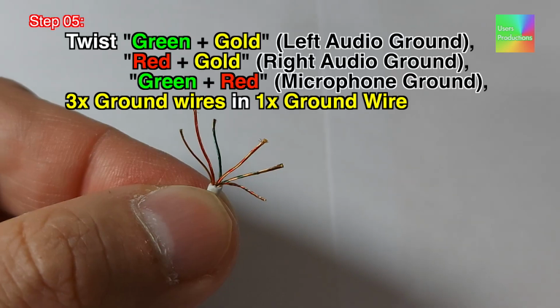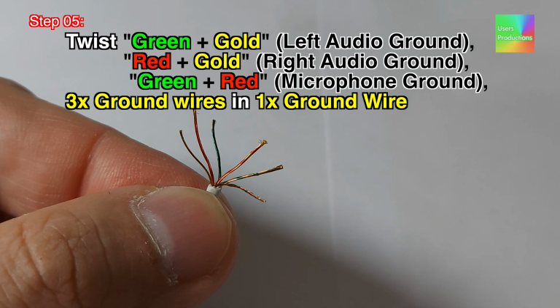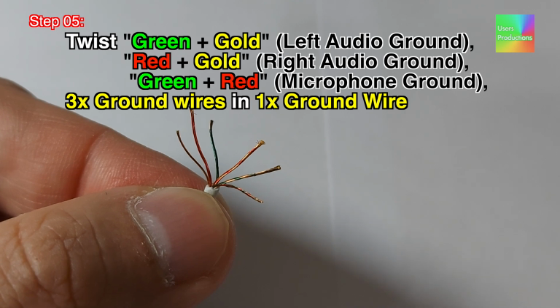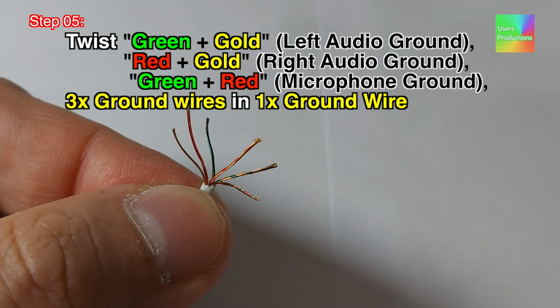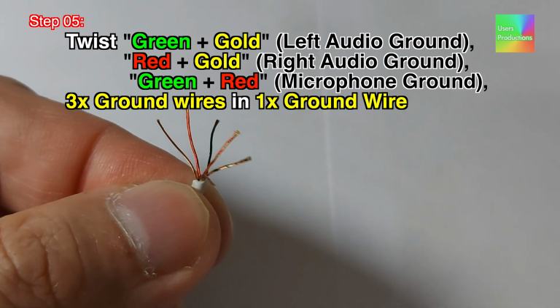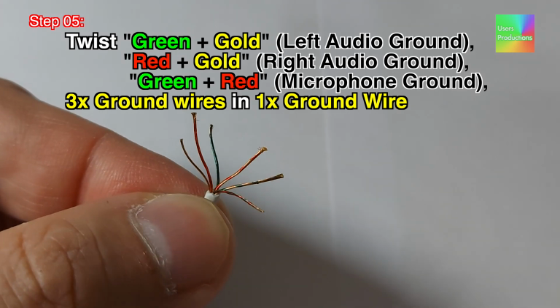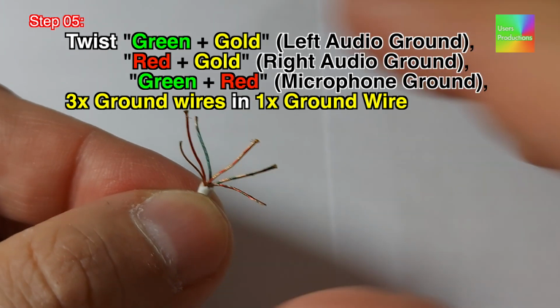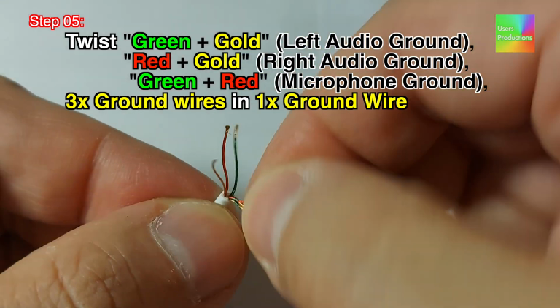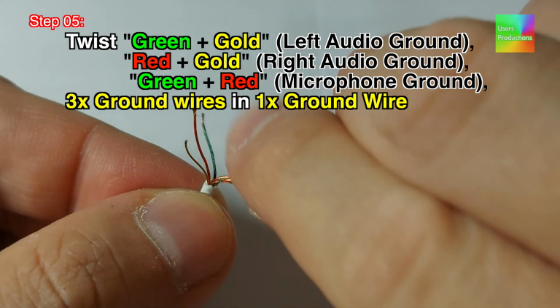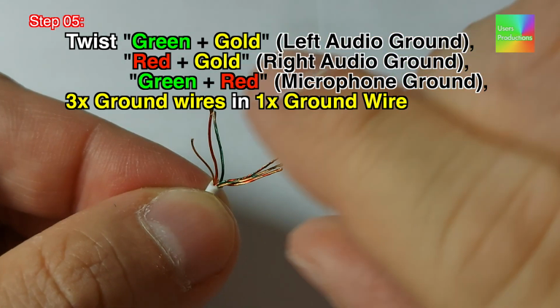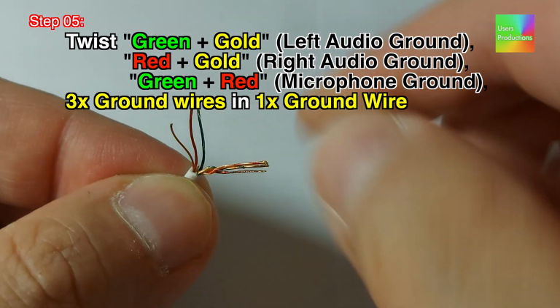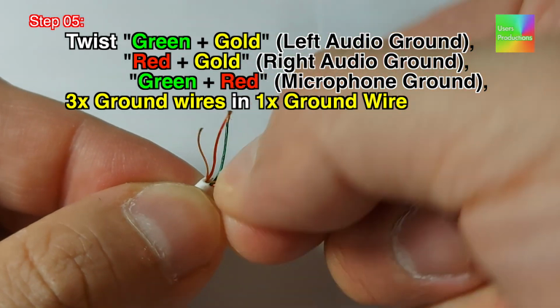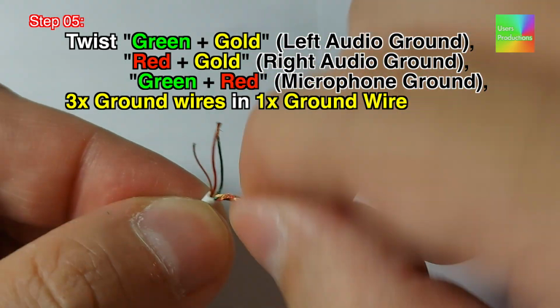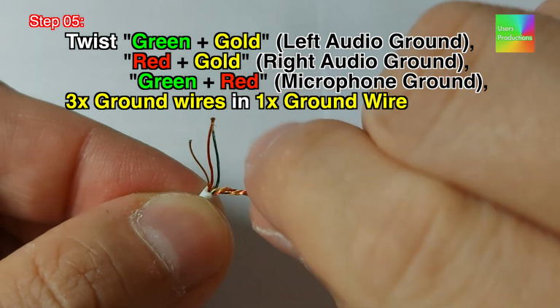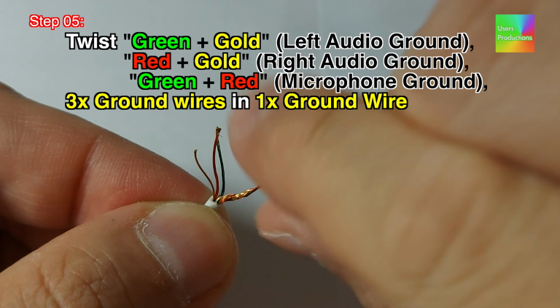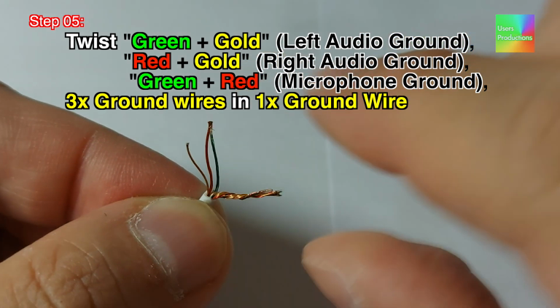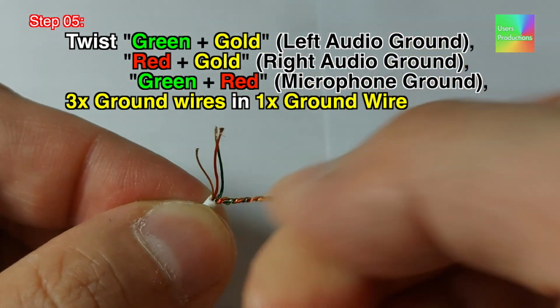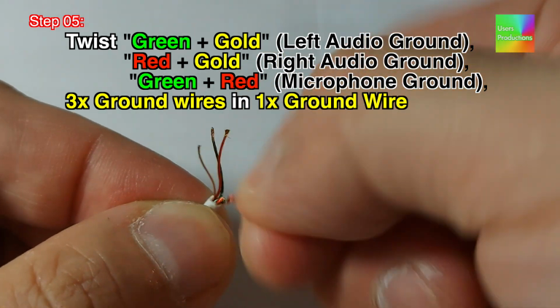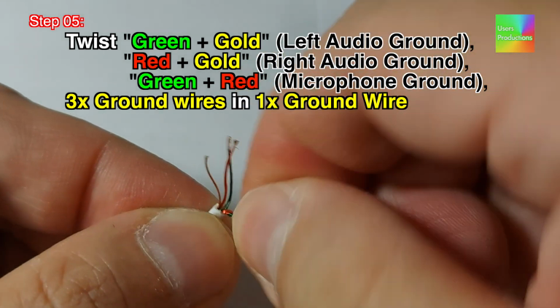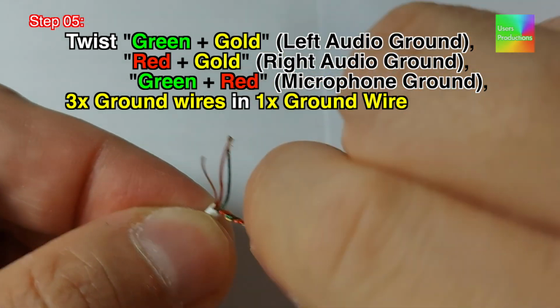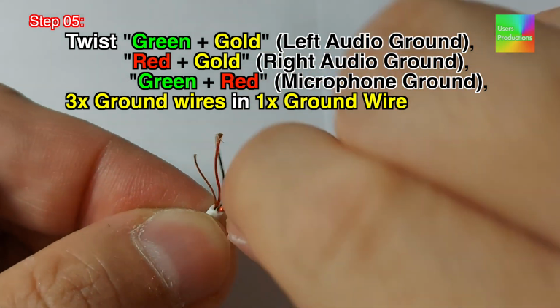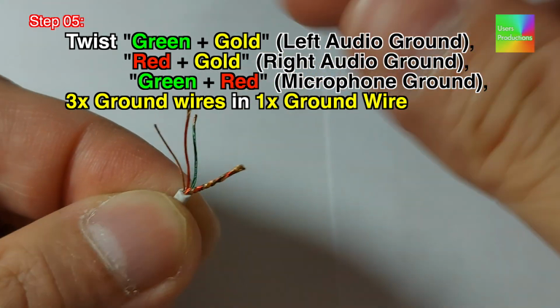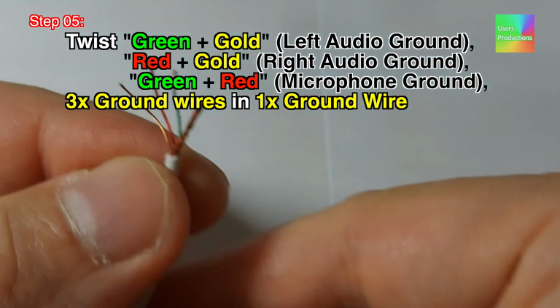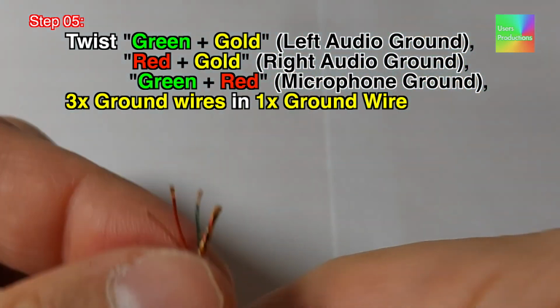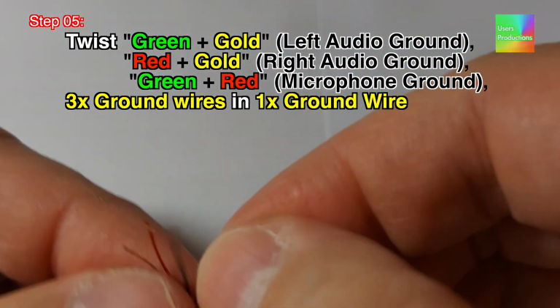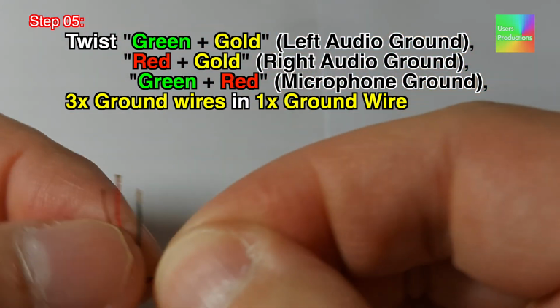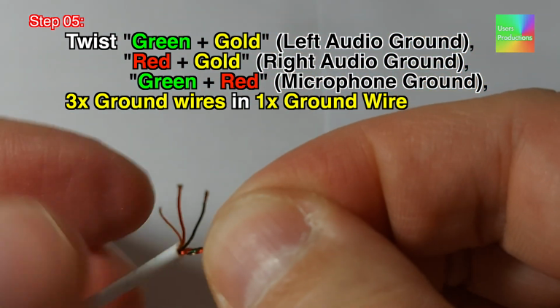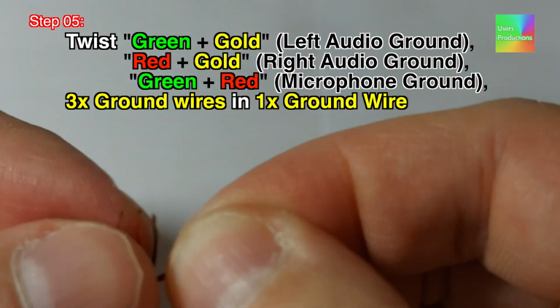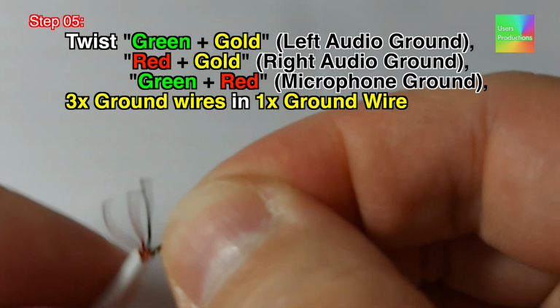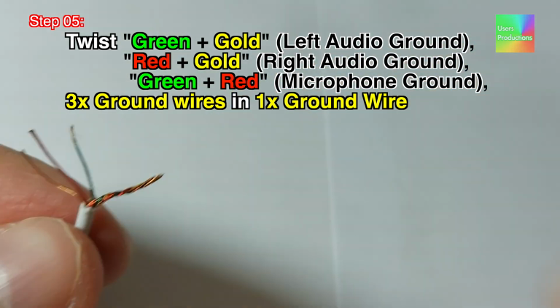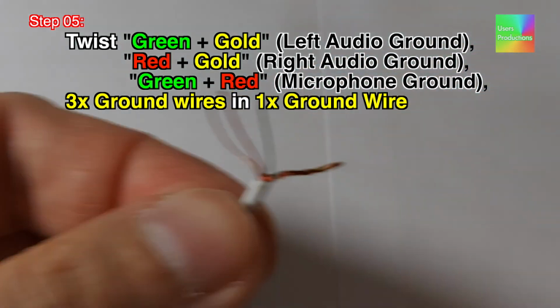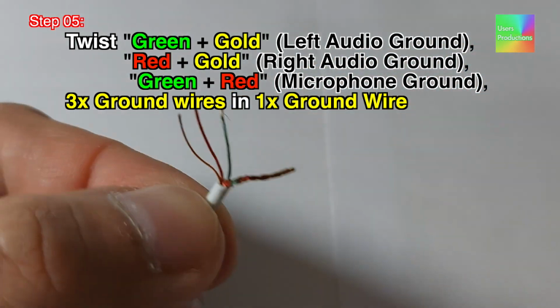Step 05. Twist green plus gold (left audio ground), red plus gold (right audio ground), green plus red (microphone ground) — three ground wires twisted into one ground wire.